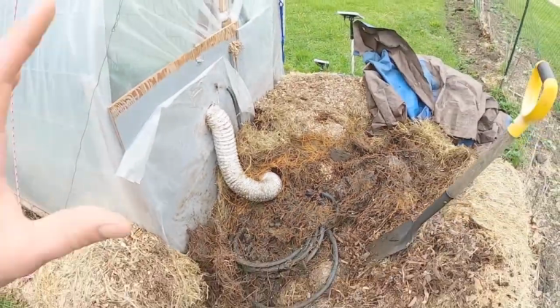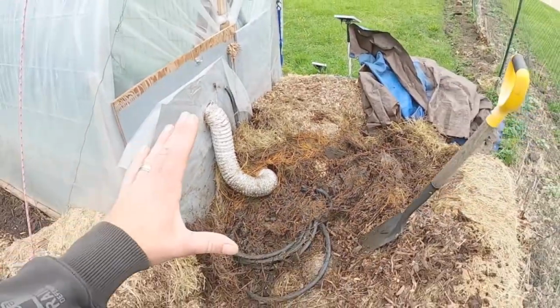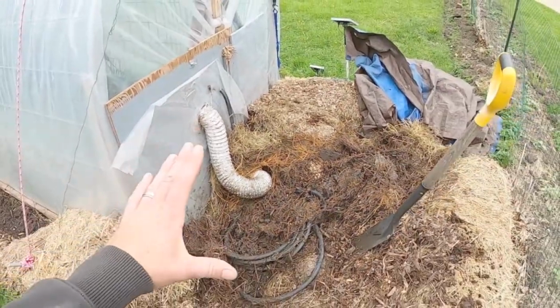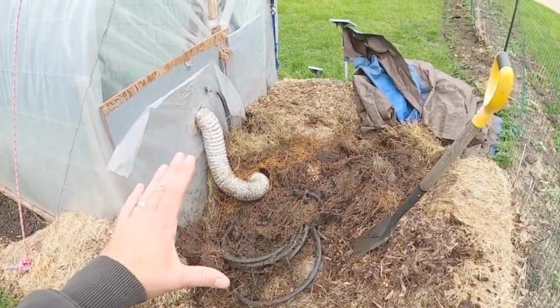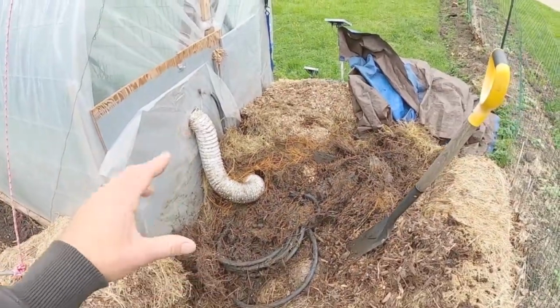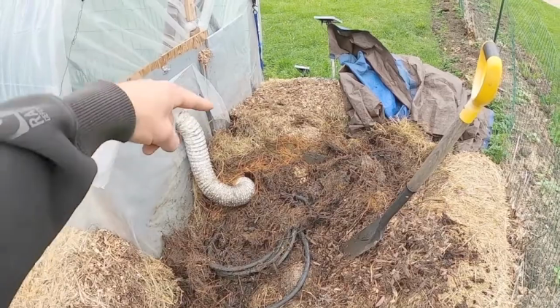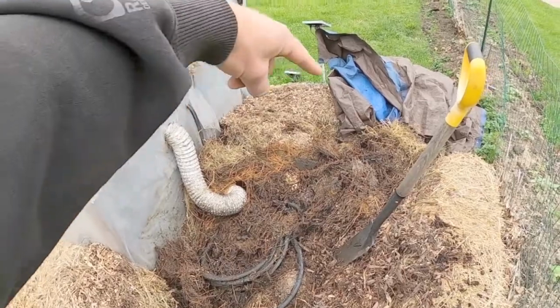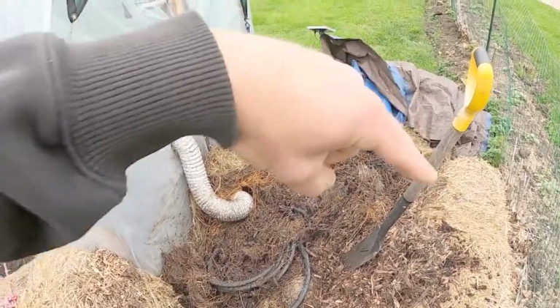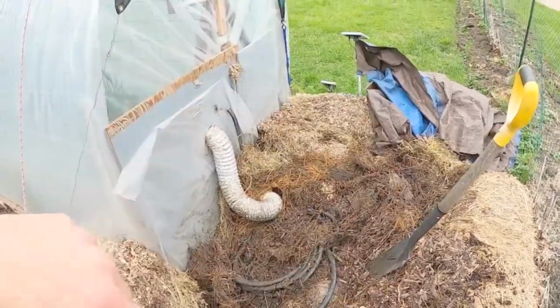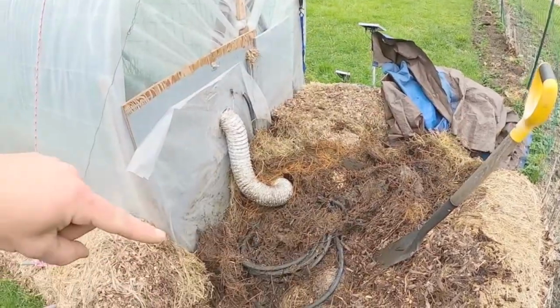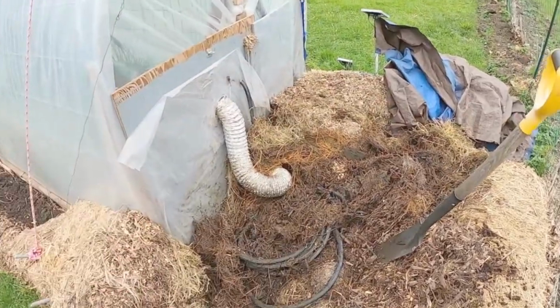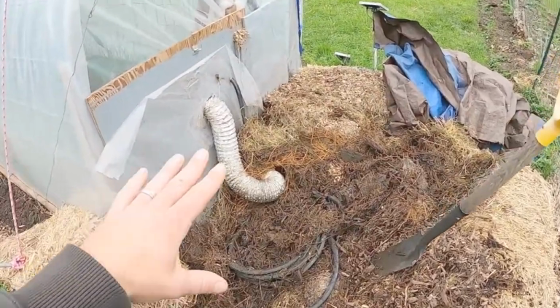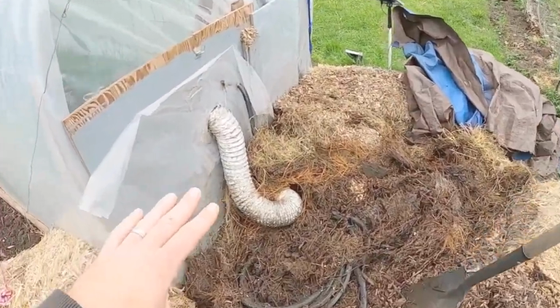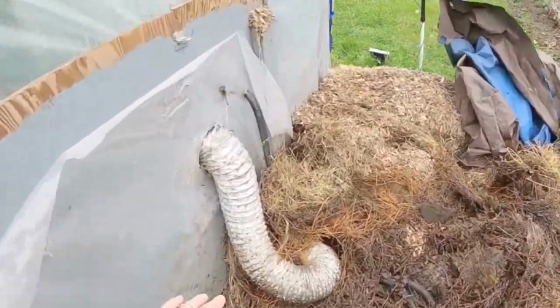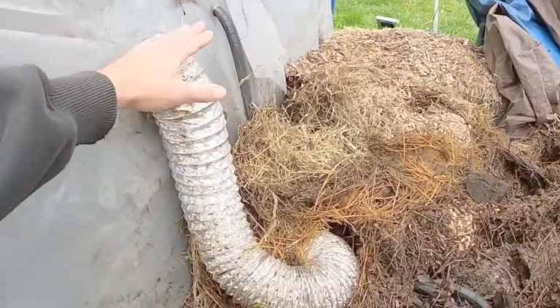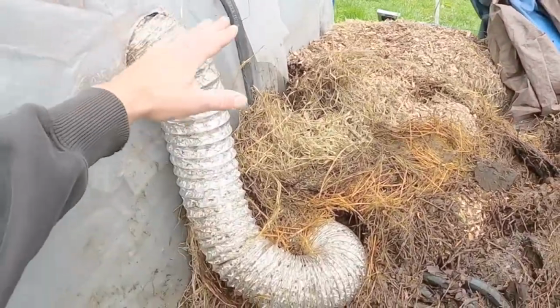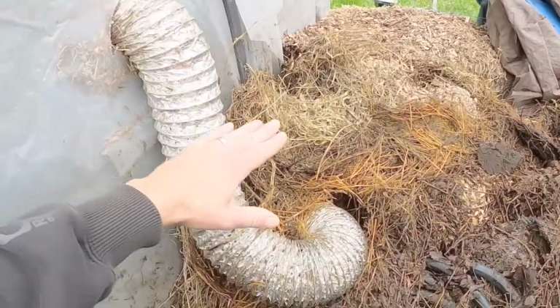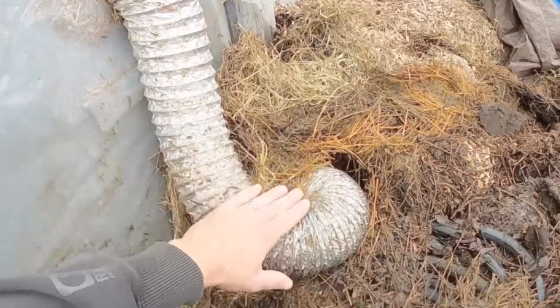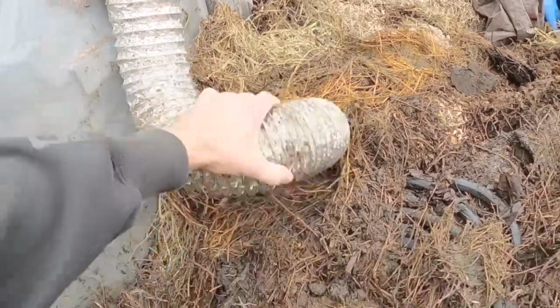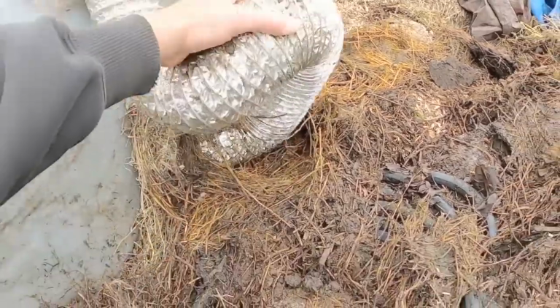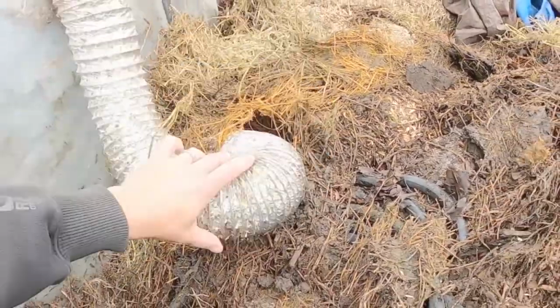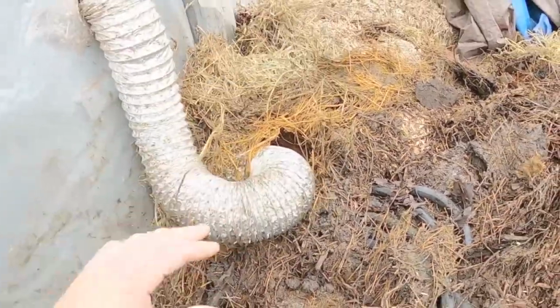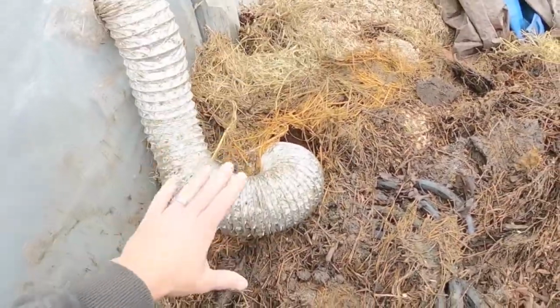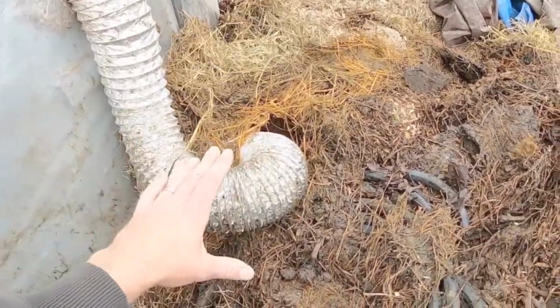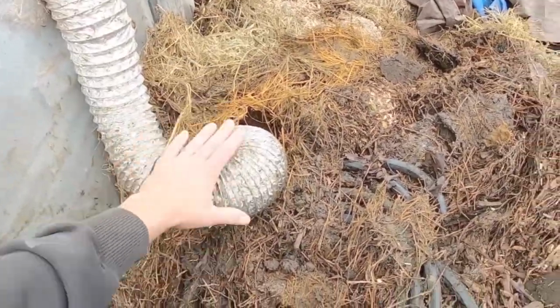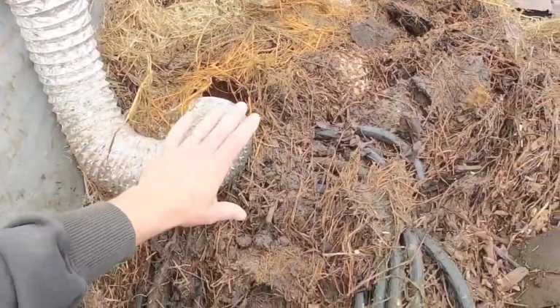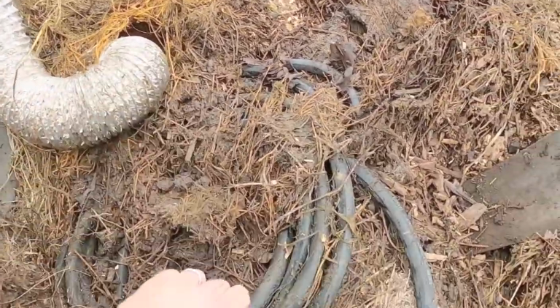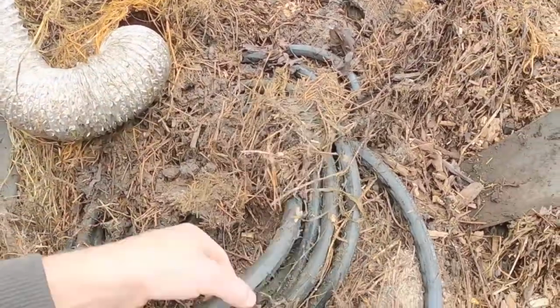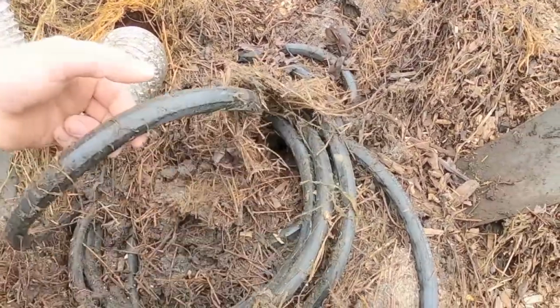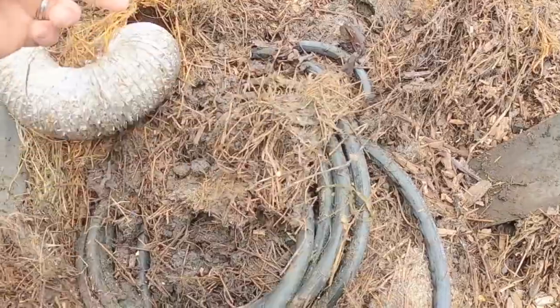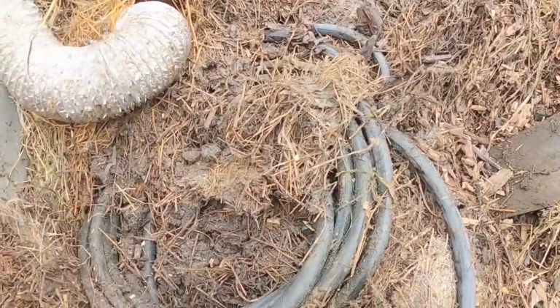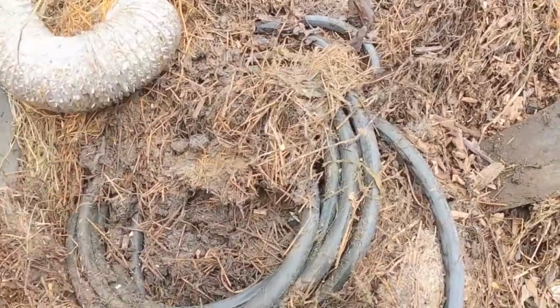We had about four truckloads of material baled up inside all of our hay bales here and I finally got the level down low enough to where I could expose all of the materials and free items we used to heat our greenhouse all winter.